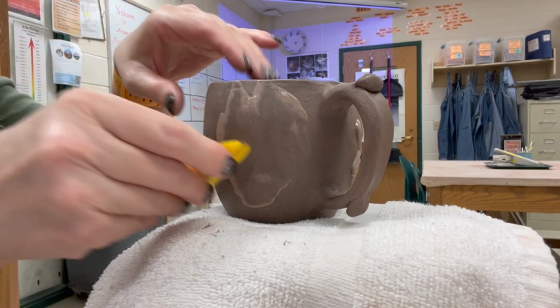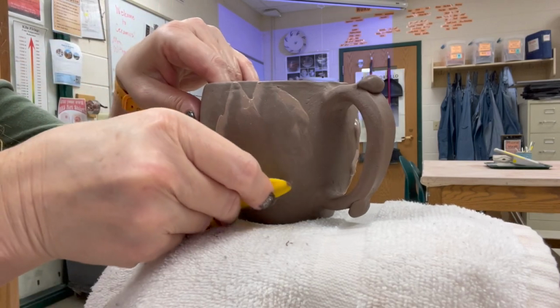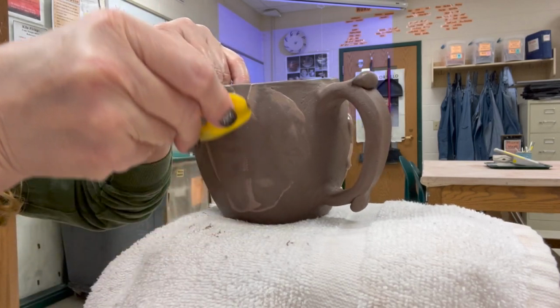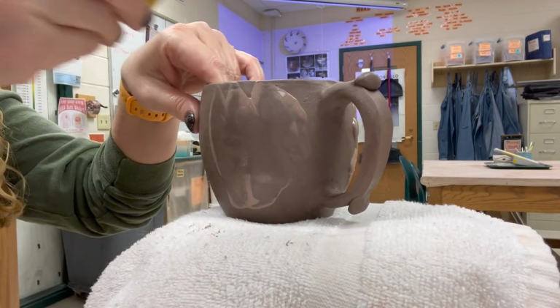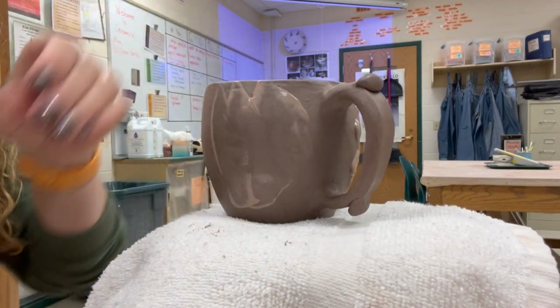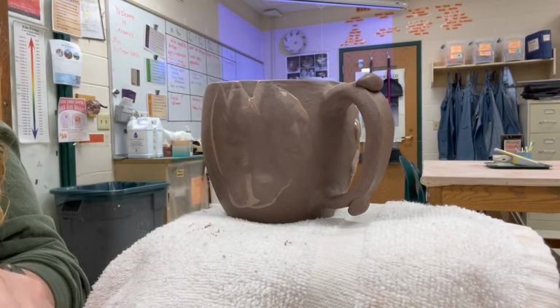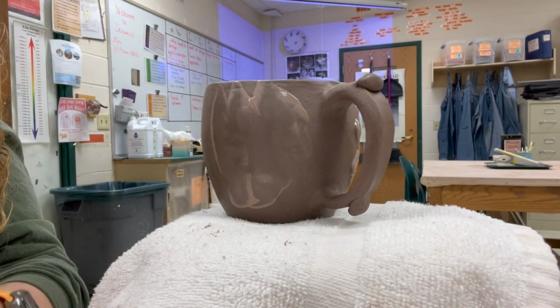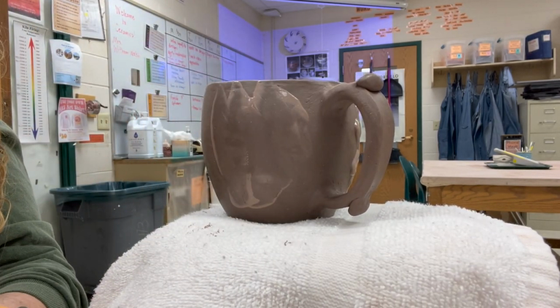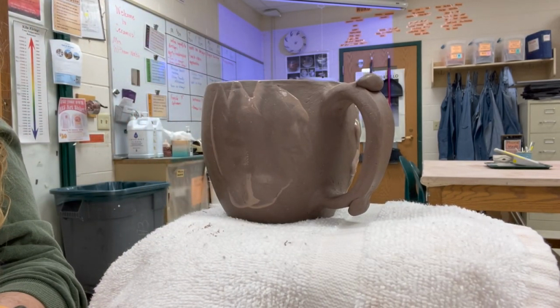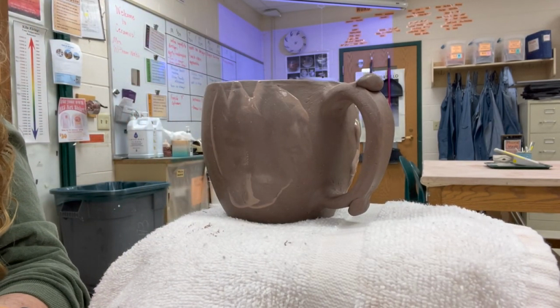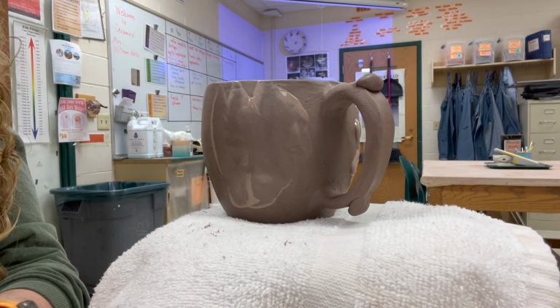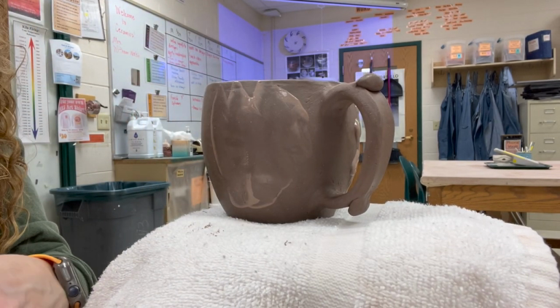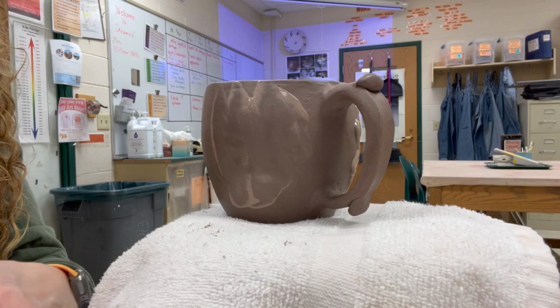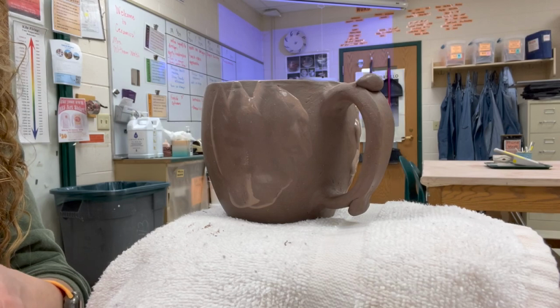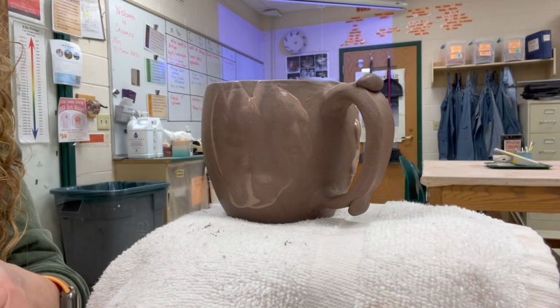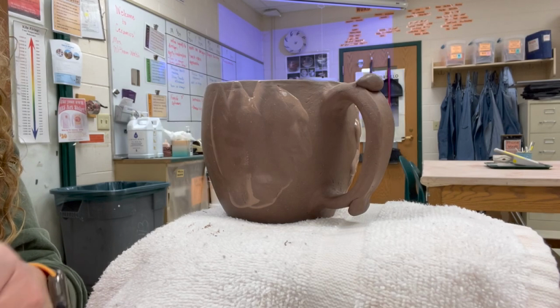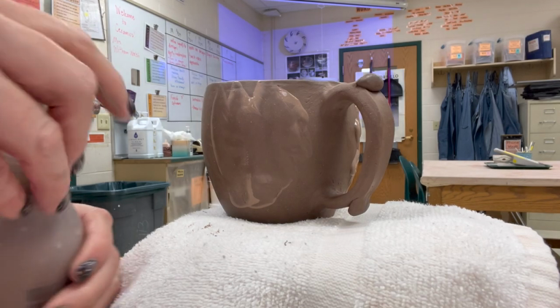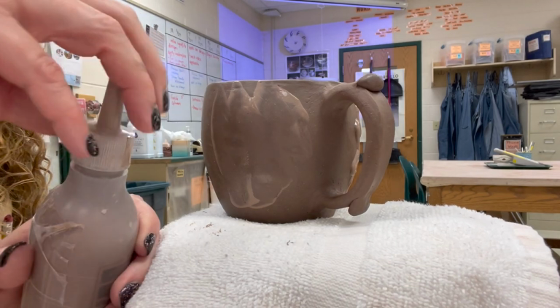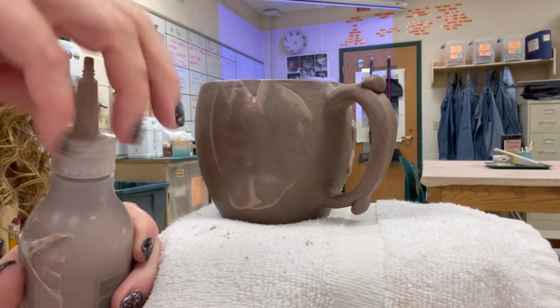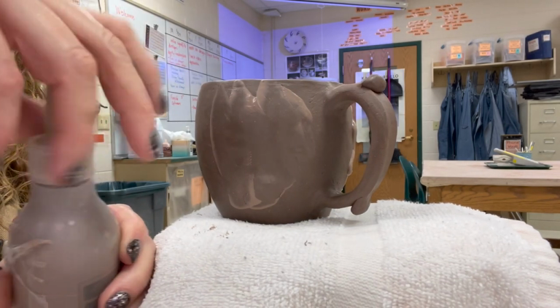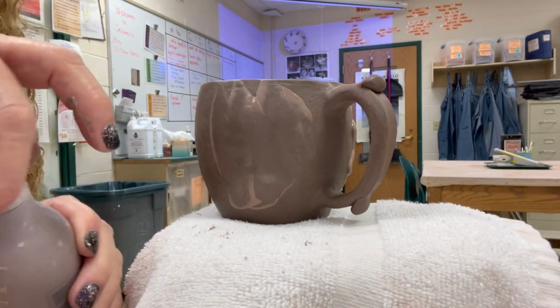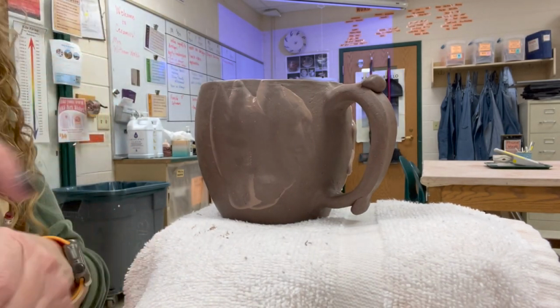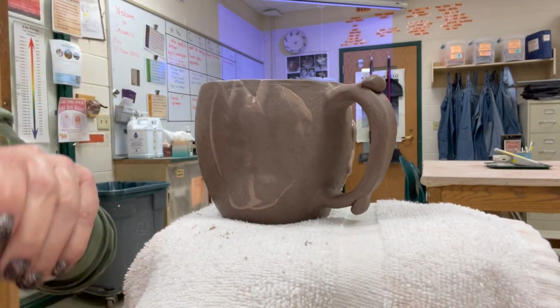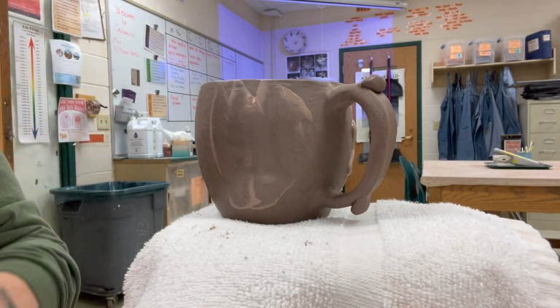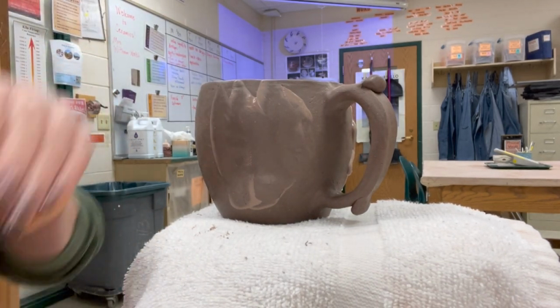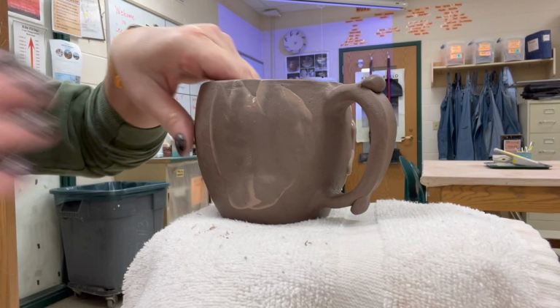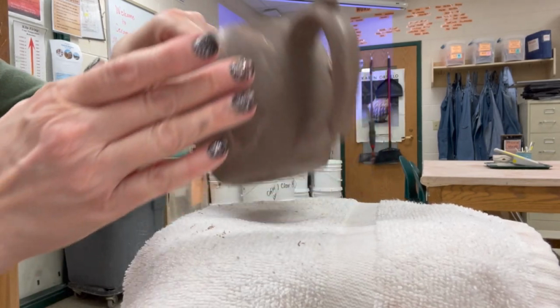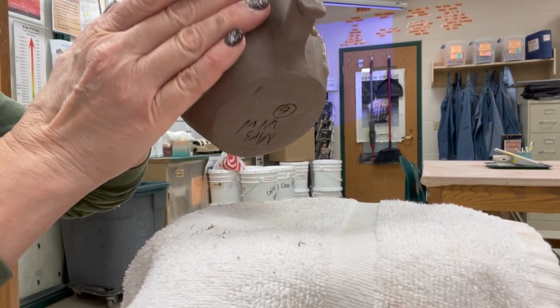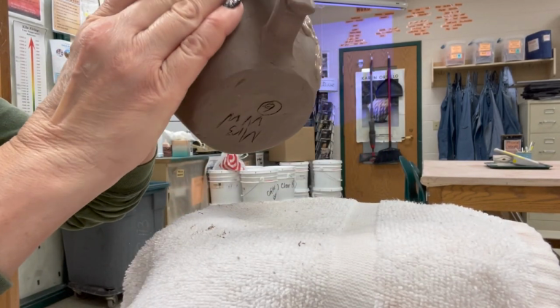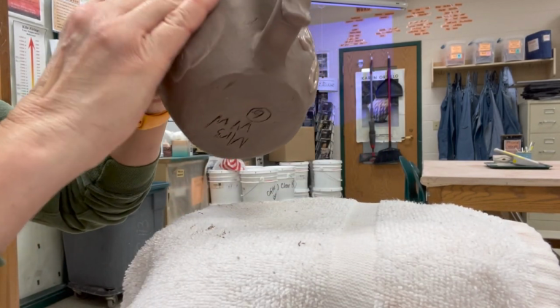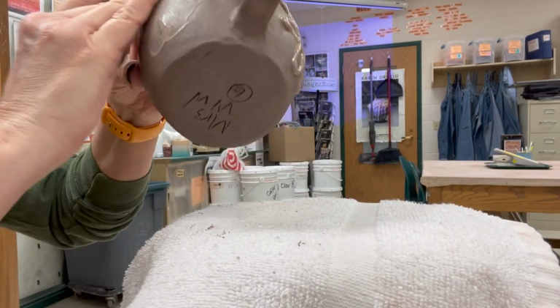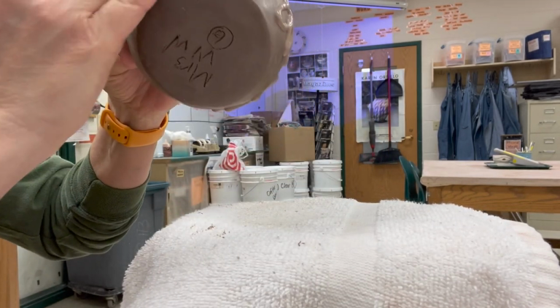My slip has previously been sieved — it was just the clay body that I put in a blender. I blended it up so it's like a milkshake, then ran it through a sieve to remove the grog, because this is a grog stoneware.